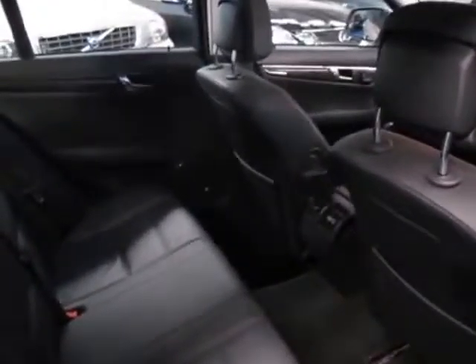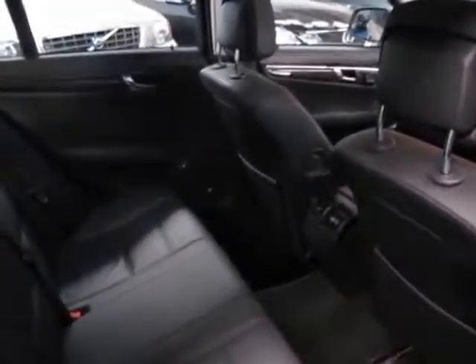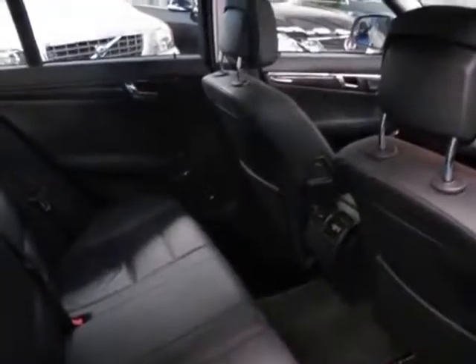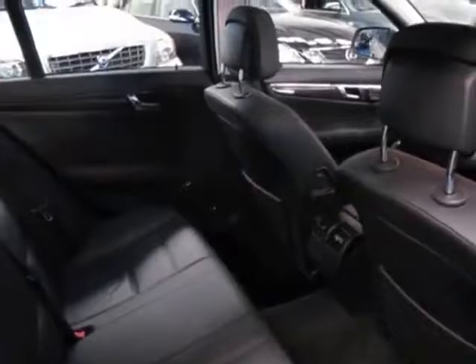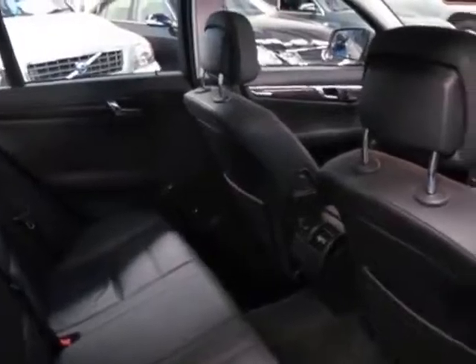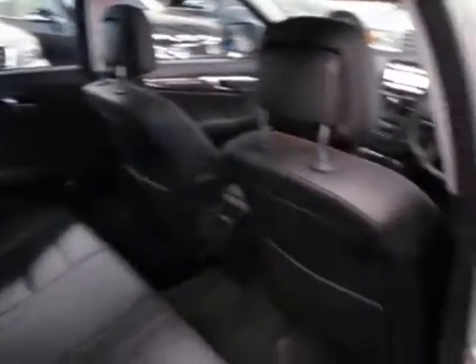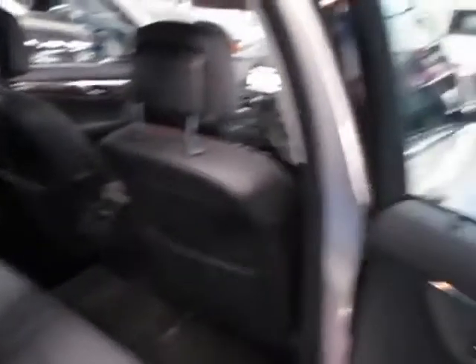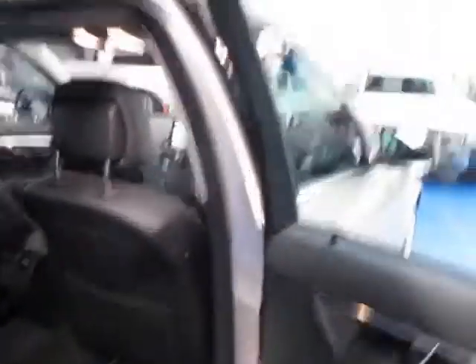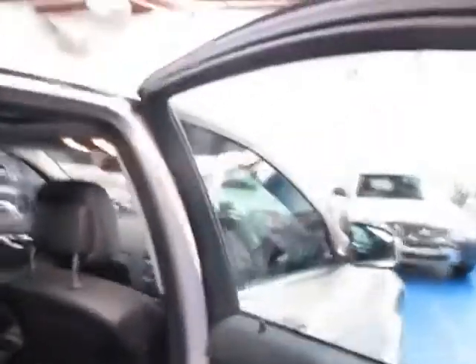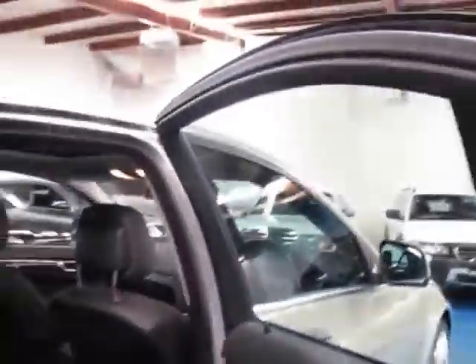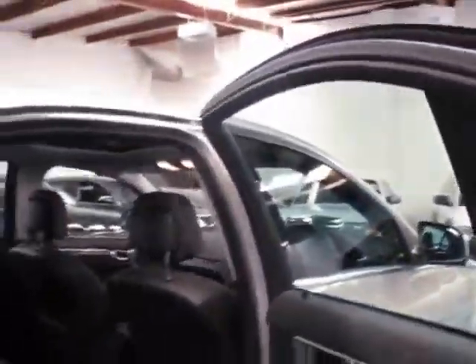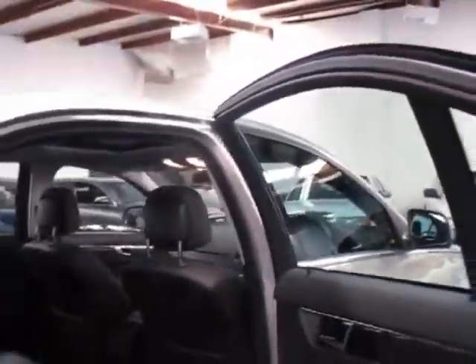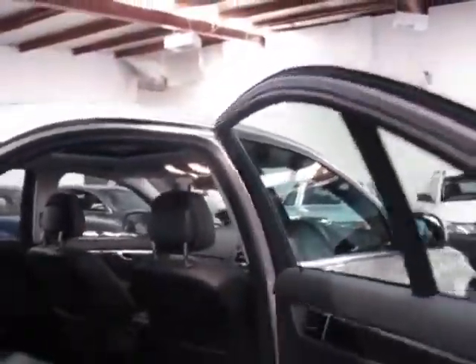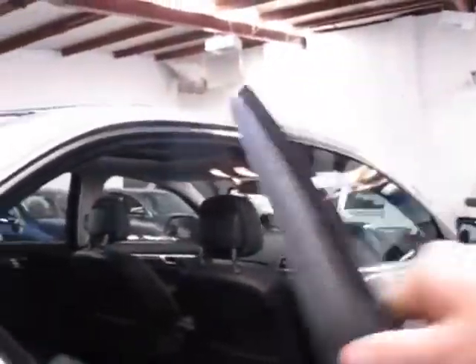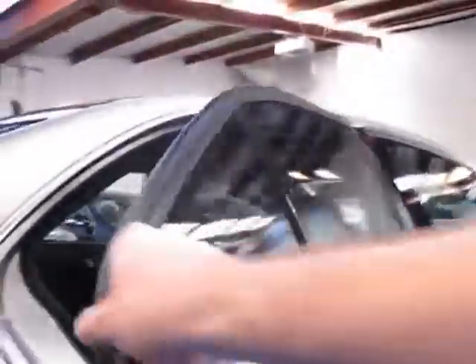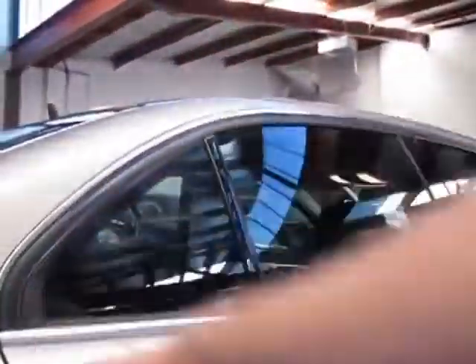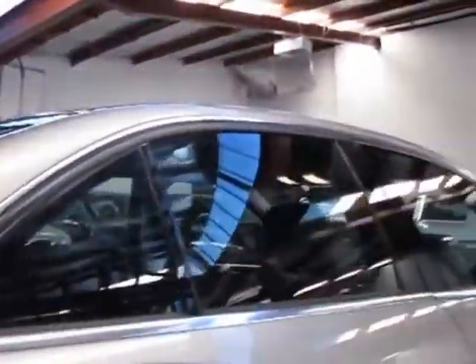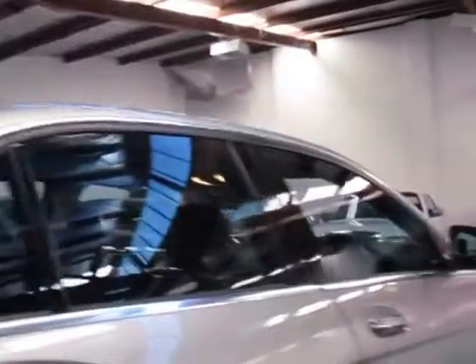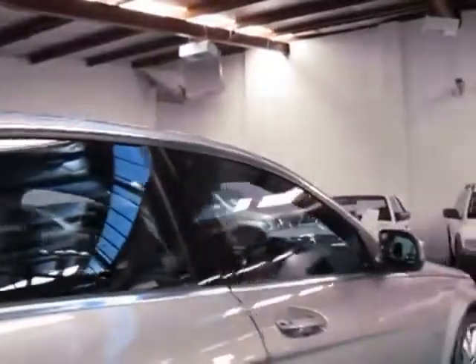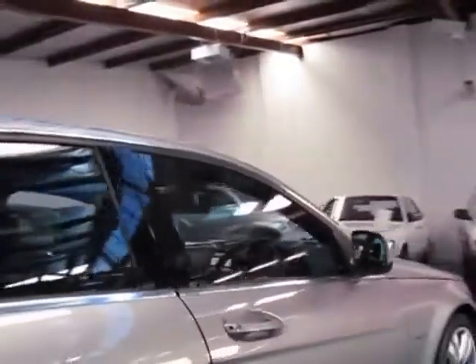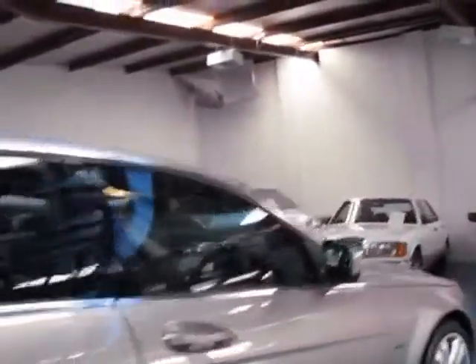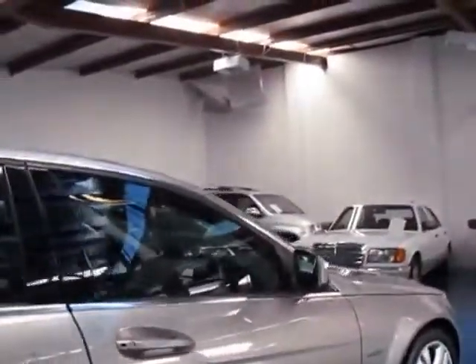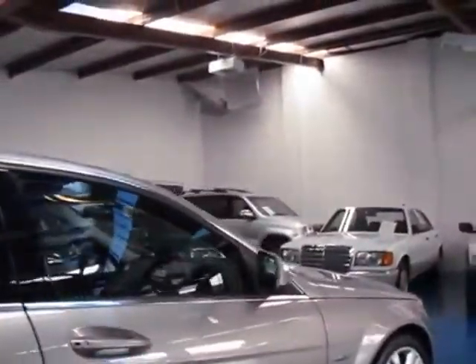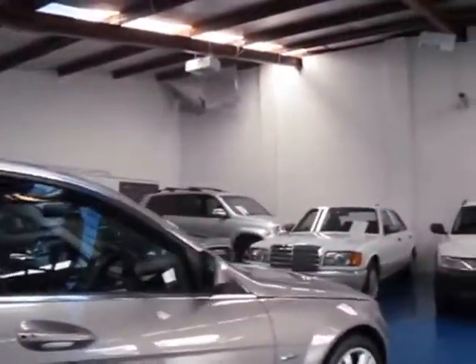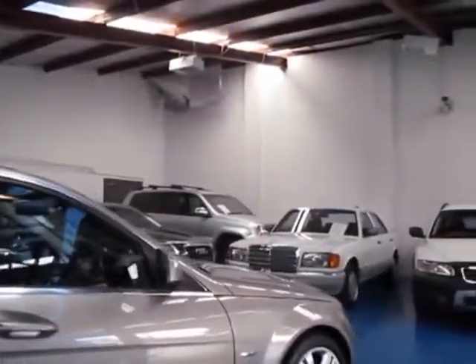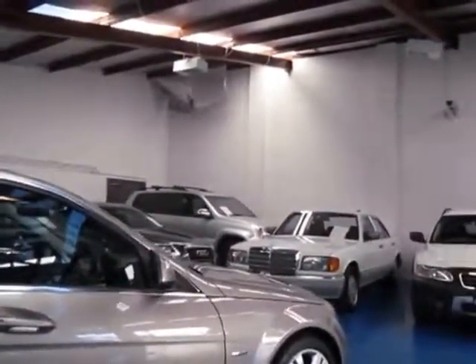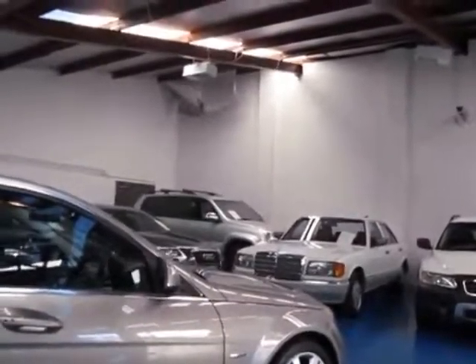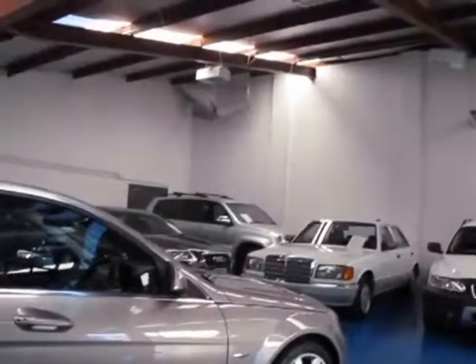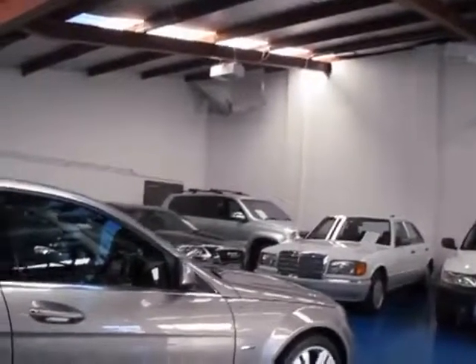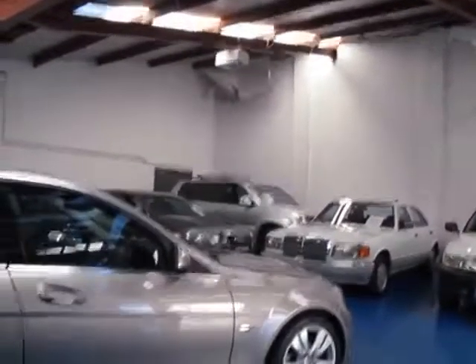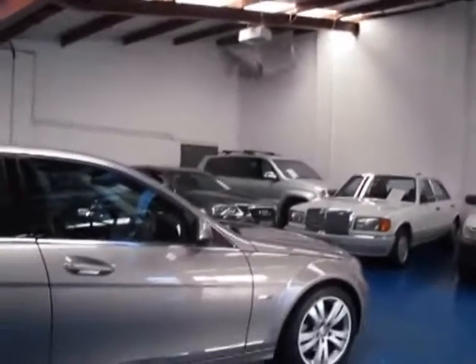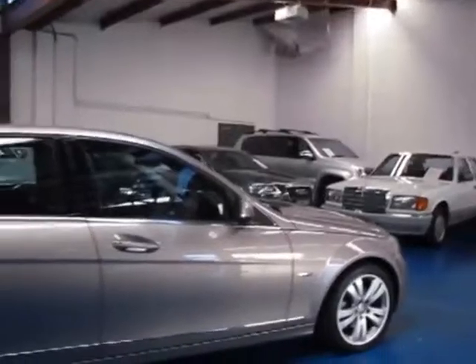On a V6 Mercedes, 88,000 kilometres is absolutely nothing, especially when you've got a full service history. I do think that at just under $30,000, this is very, very well priced indeed.